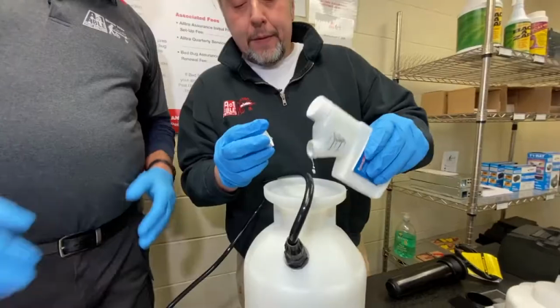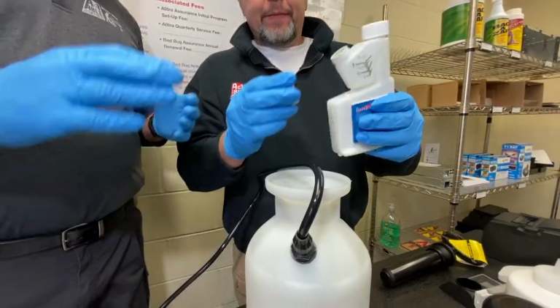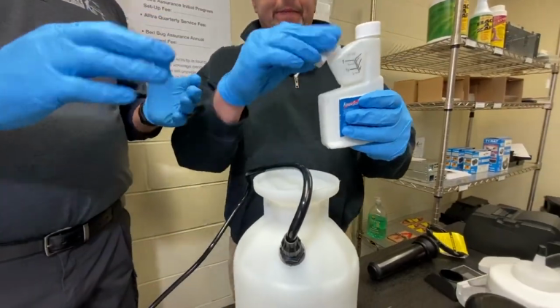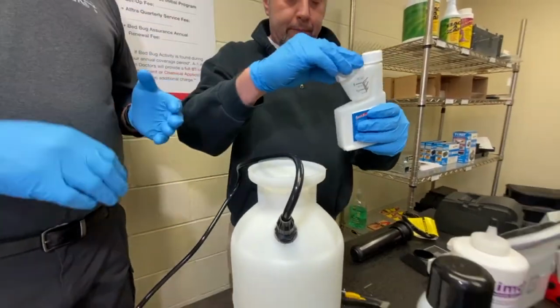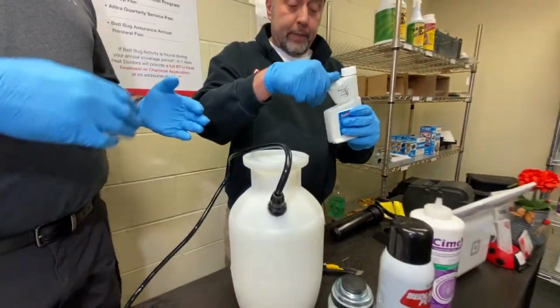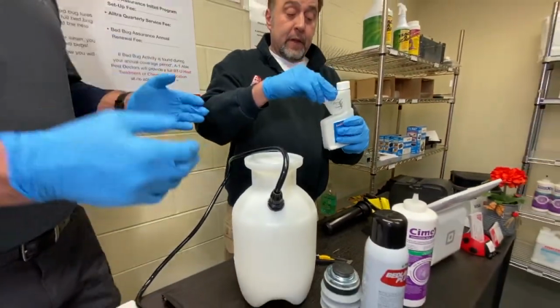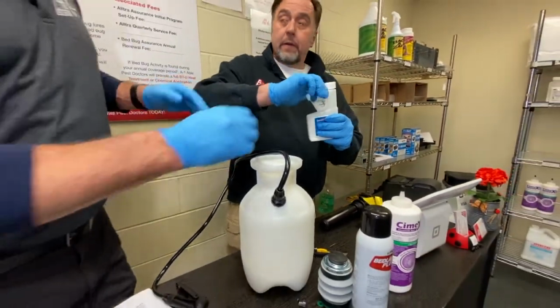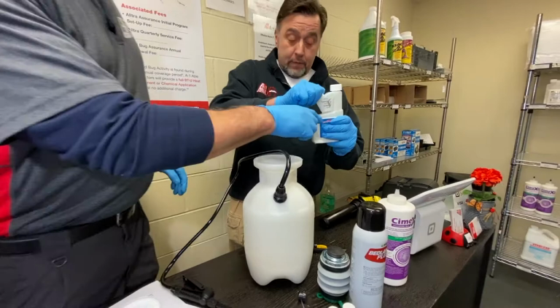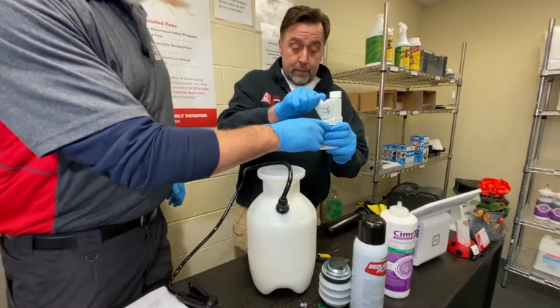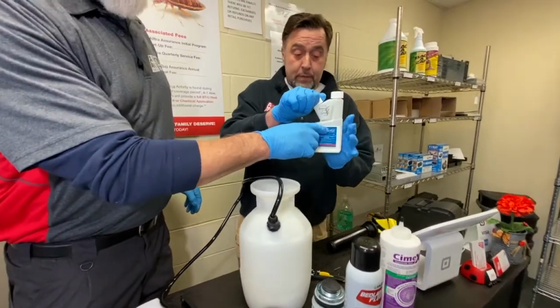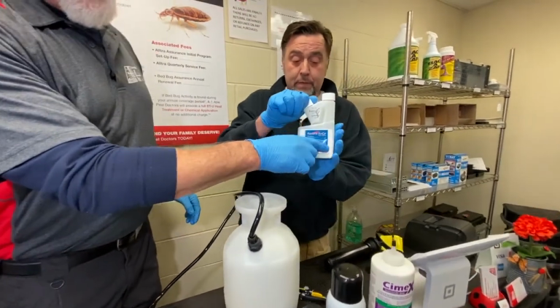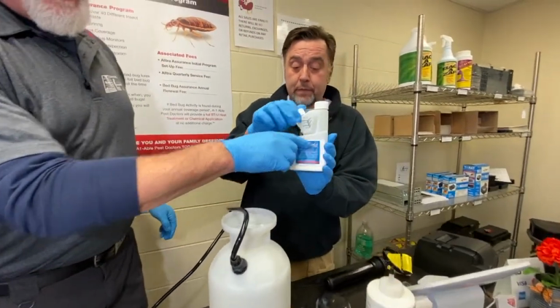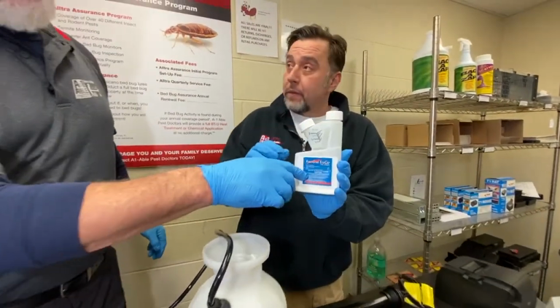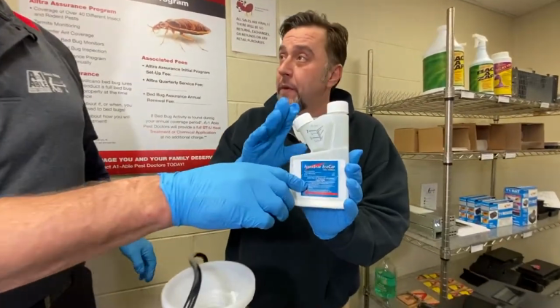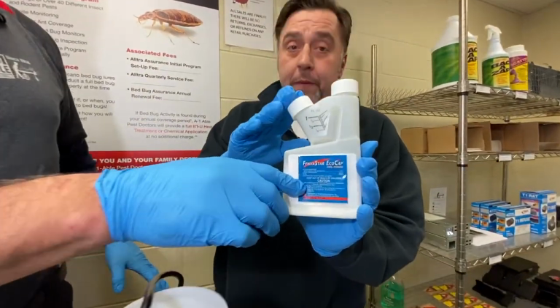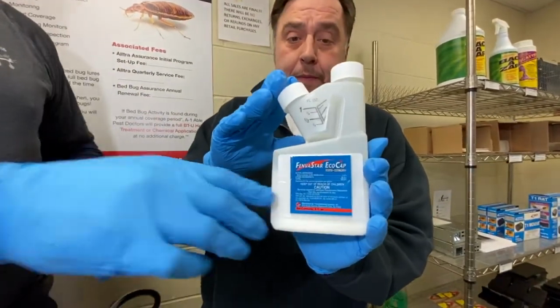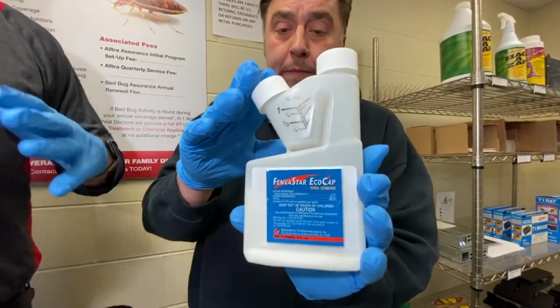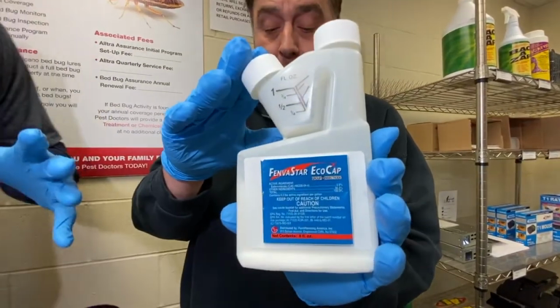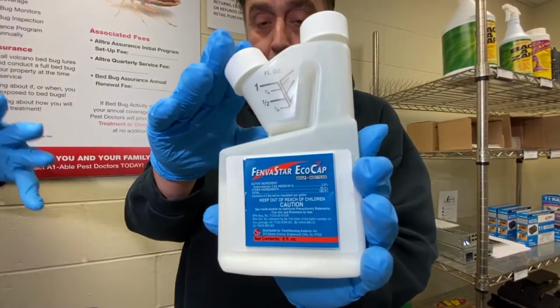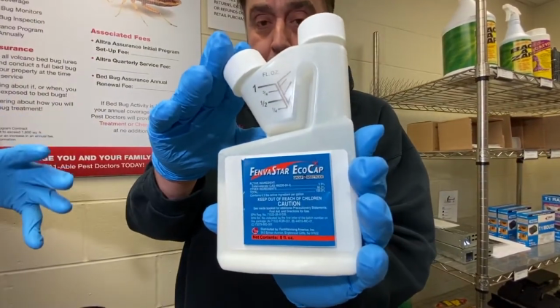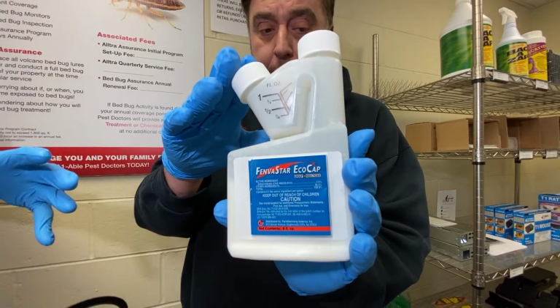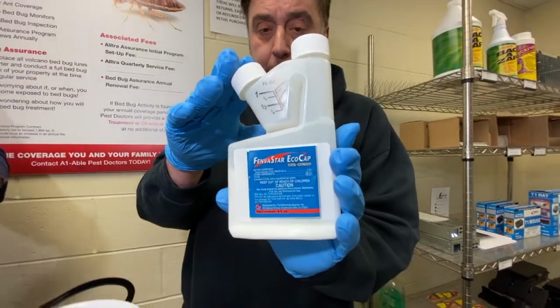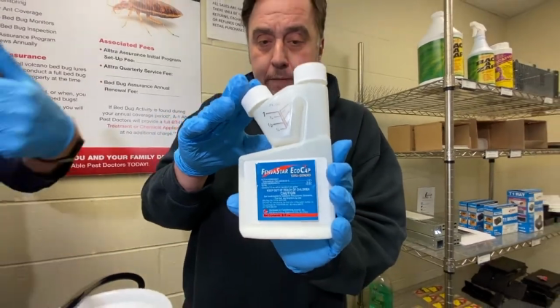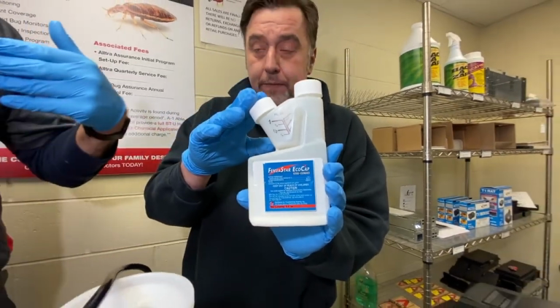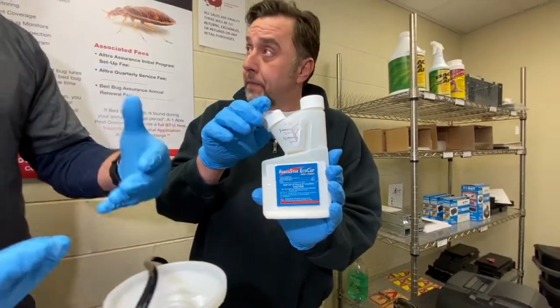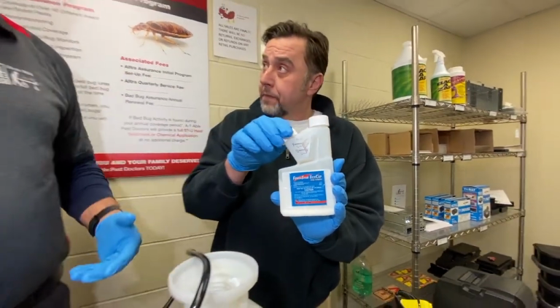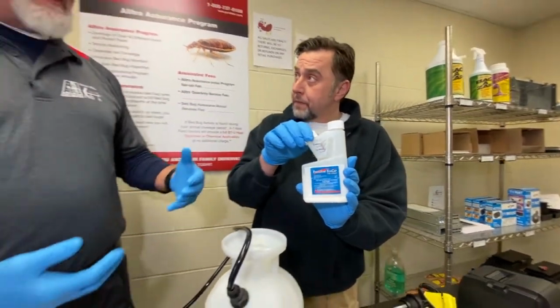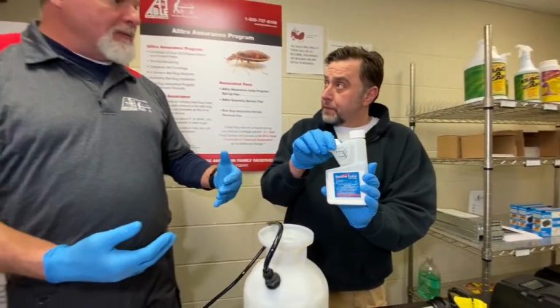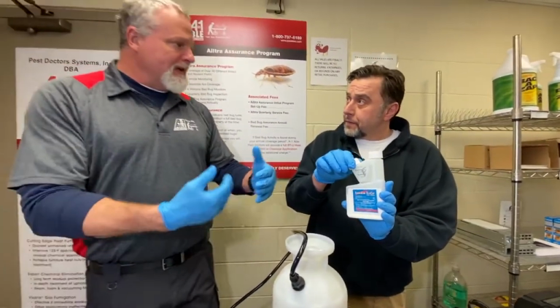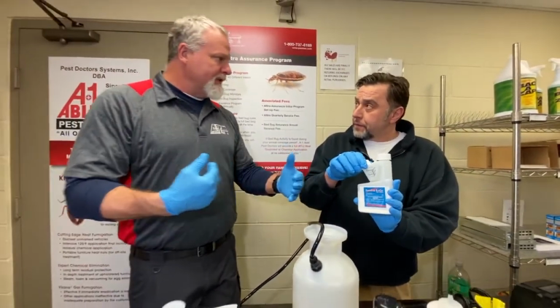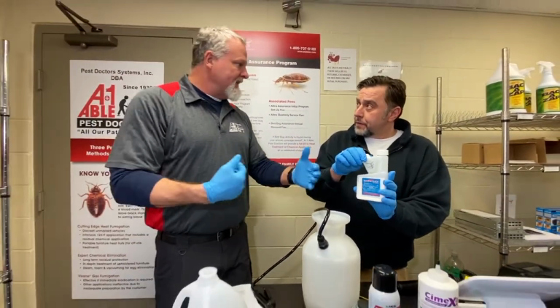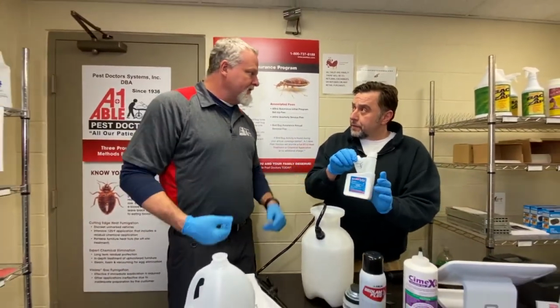Everything that you mix and how you mix is right here on this little label on the front. You can take this little booklet off and it tells you the proper way to use that product. All pesticides usually have a label and the label dictates how you use that.